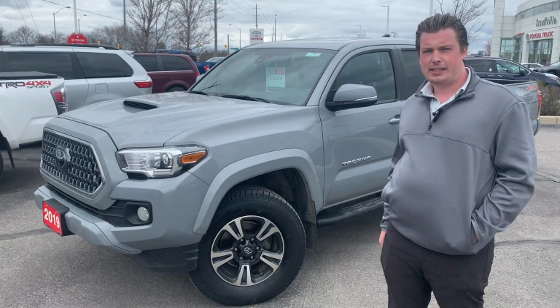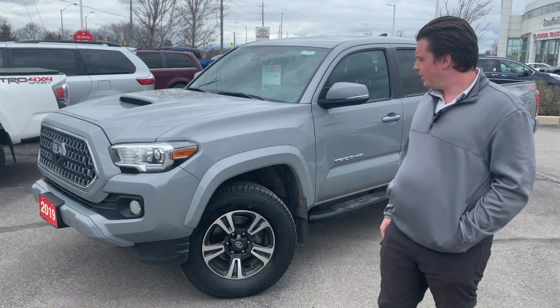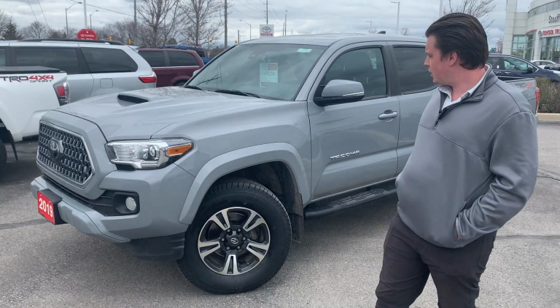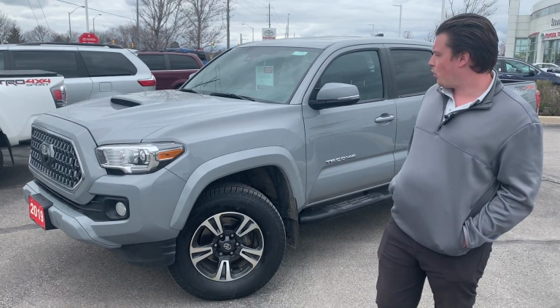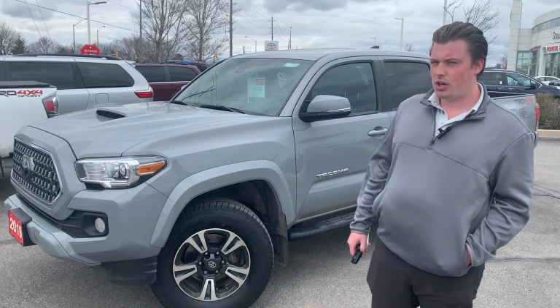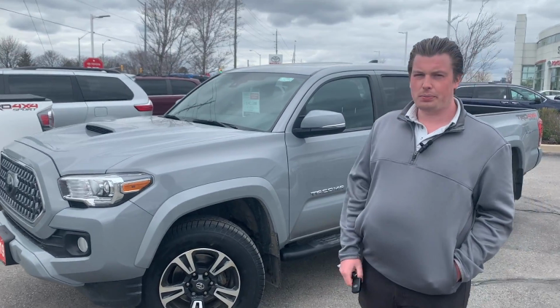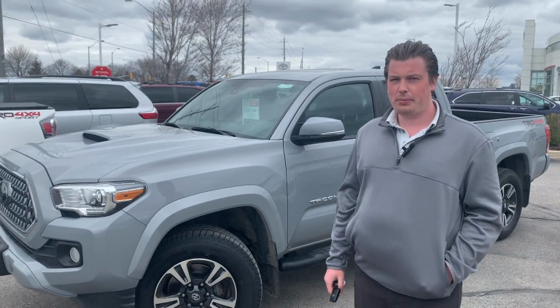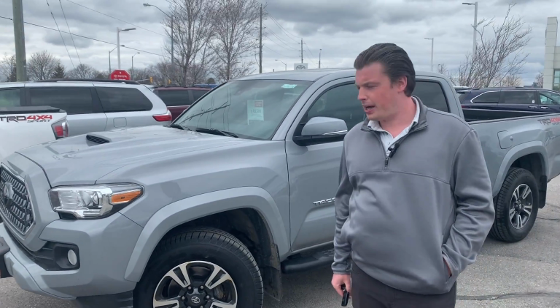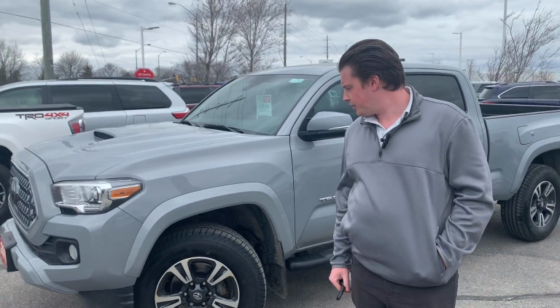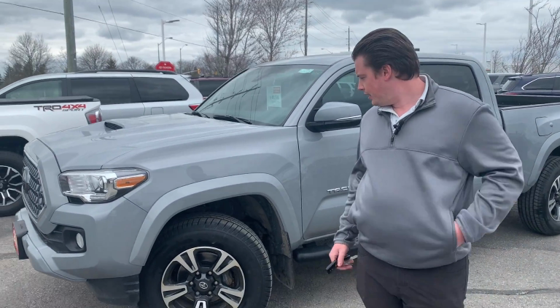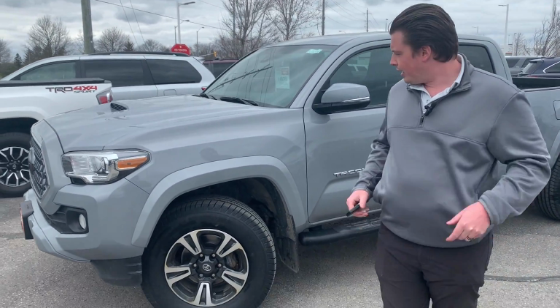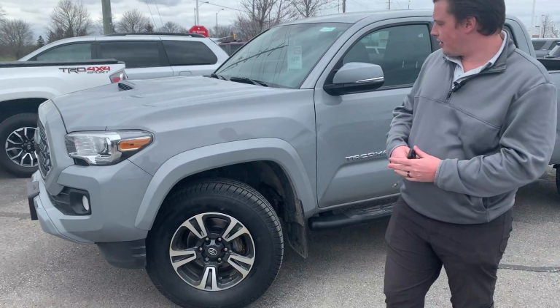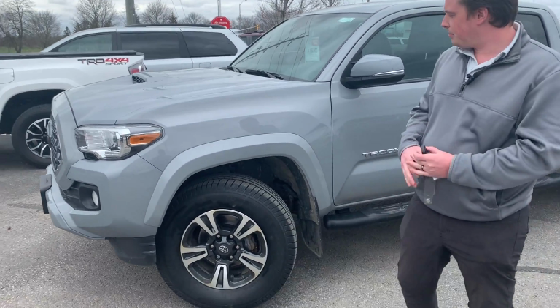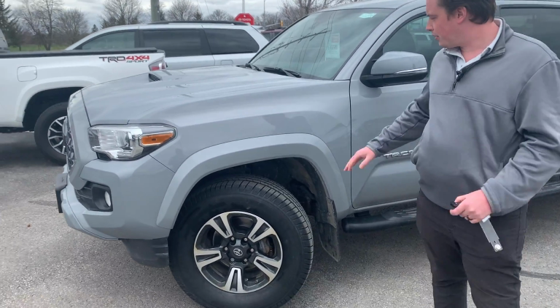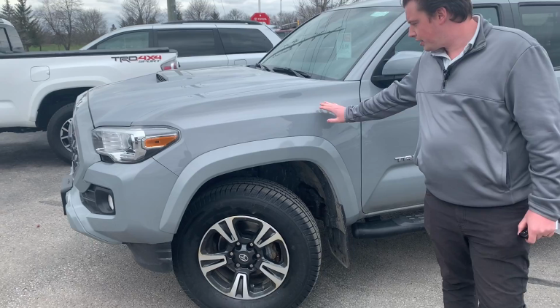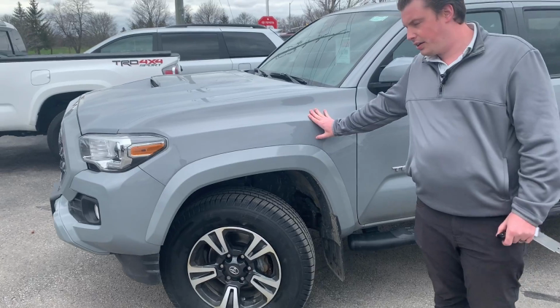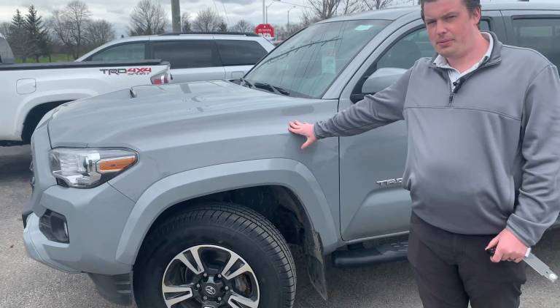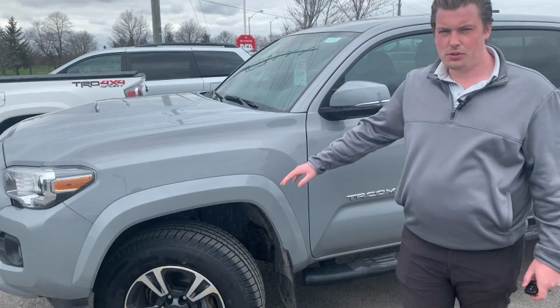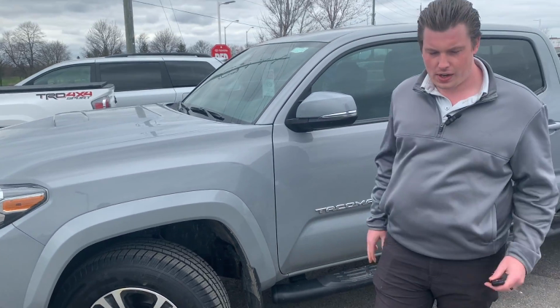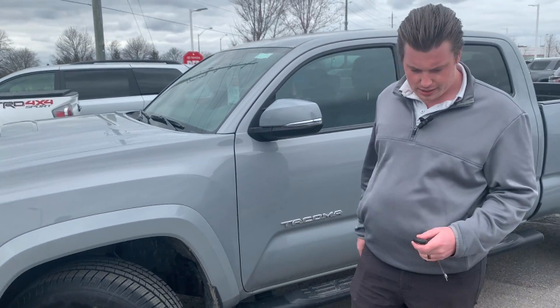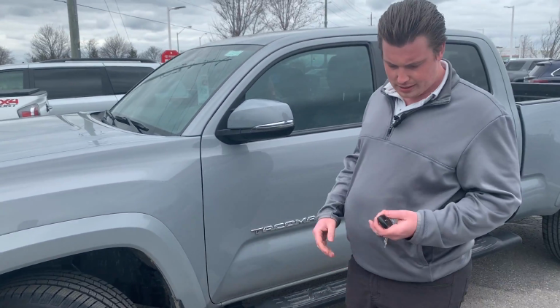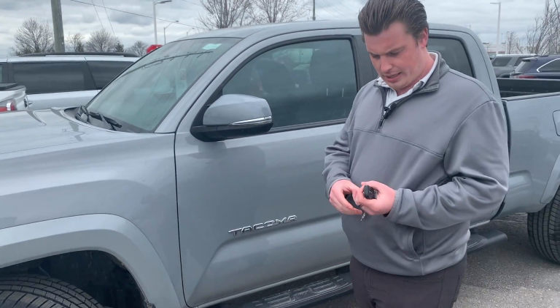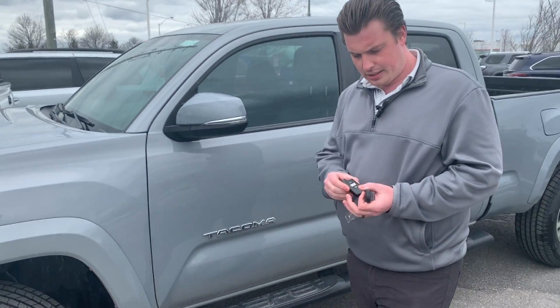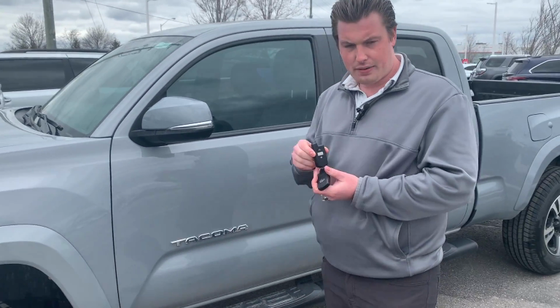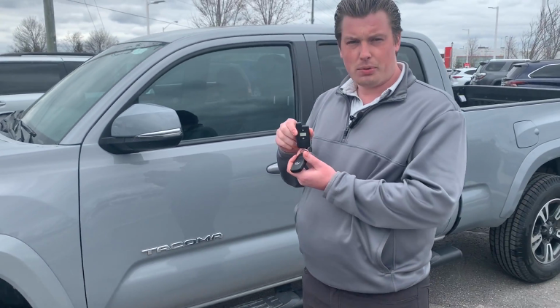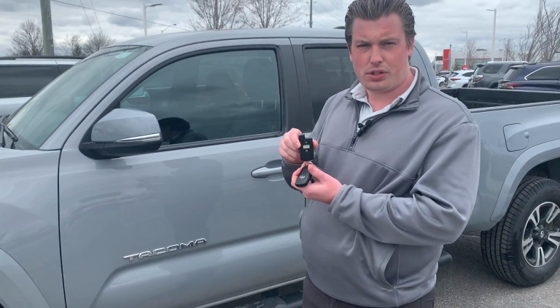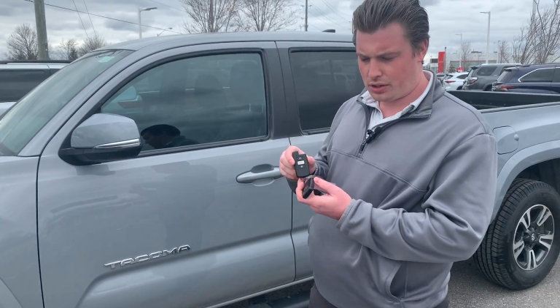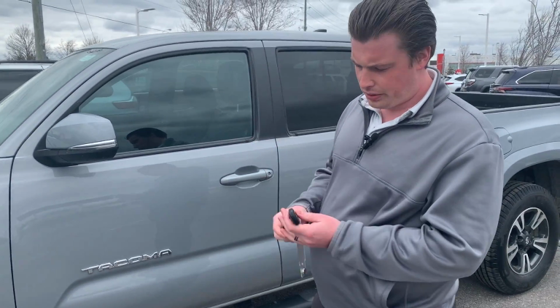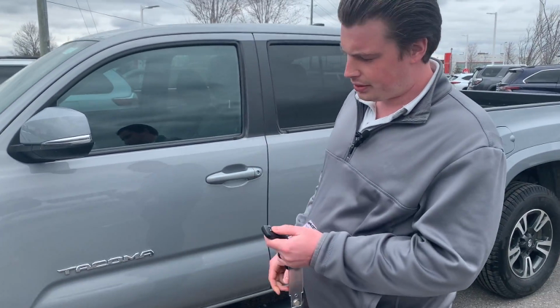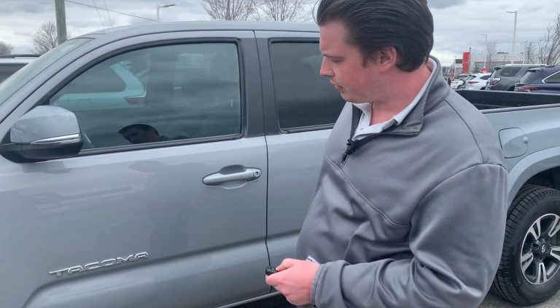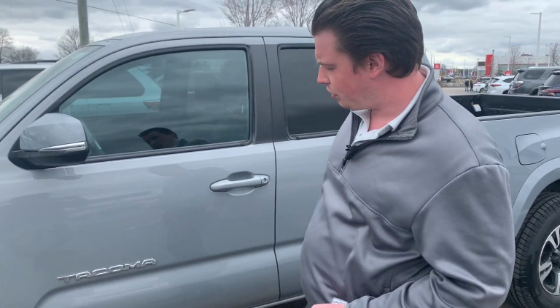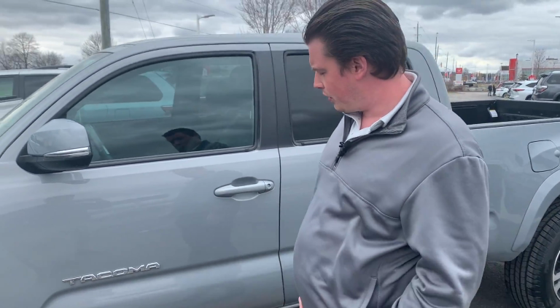It's a TRD Sport model with the premium package. It has the cement gray exterior, which I'm a huge fan of that color. It does have a remote starter as well — that's the long-range Toyota remote.